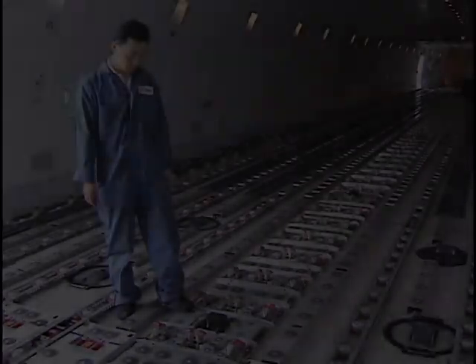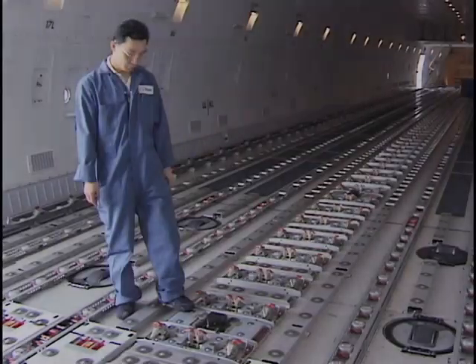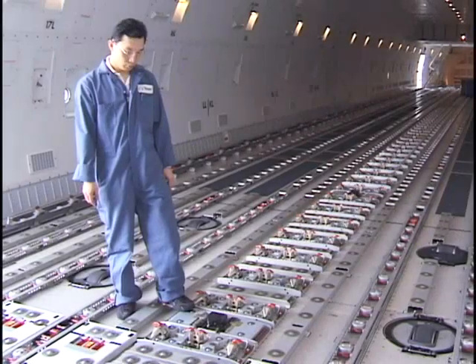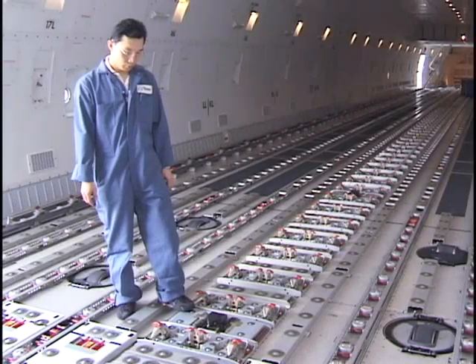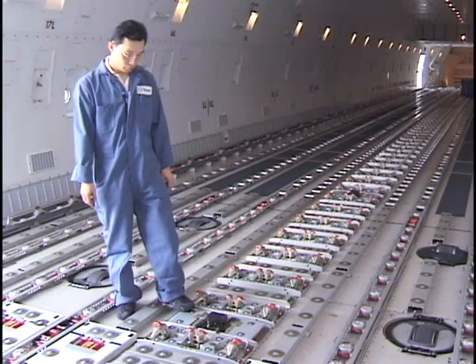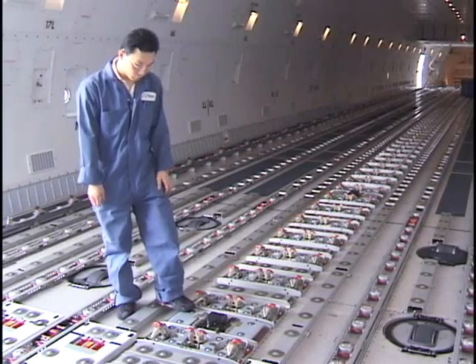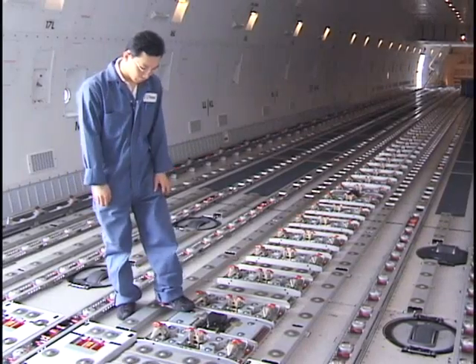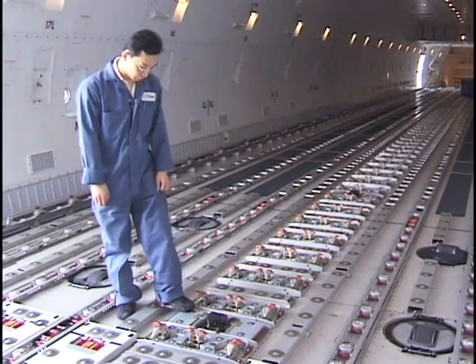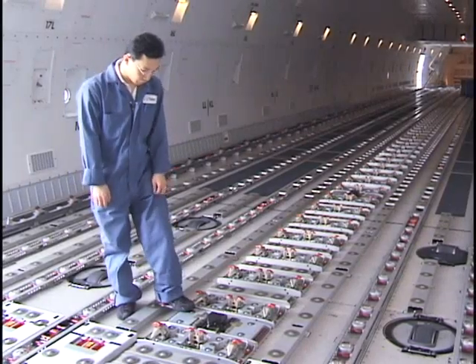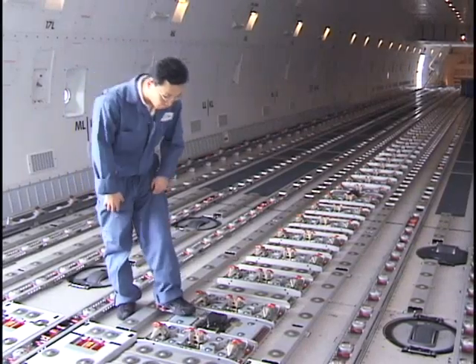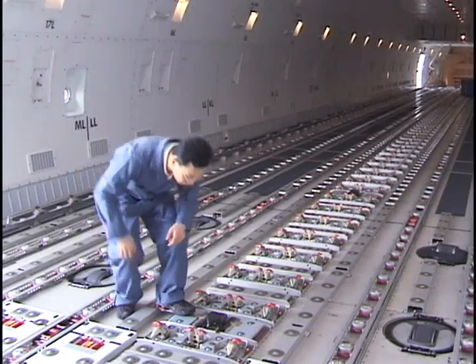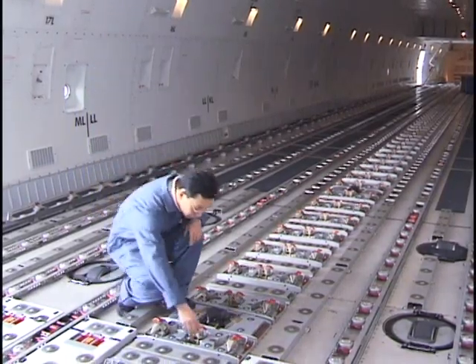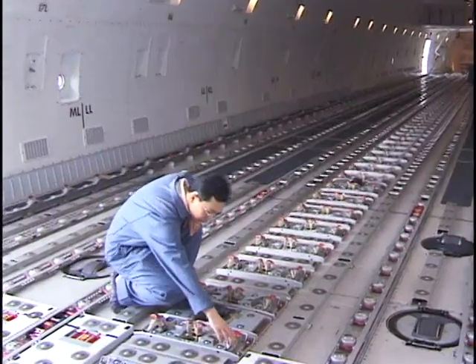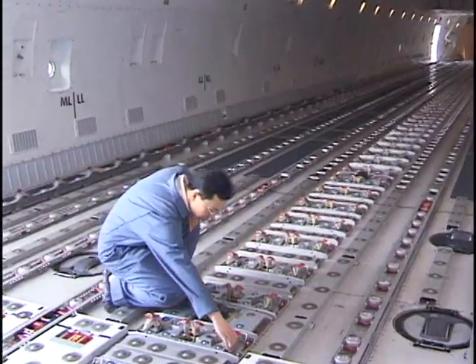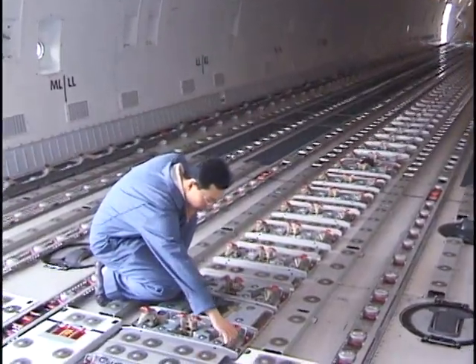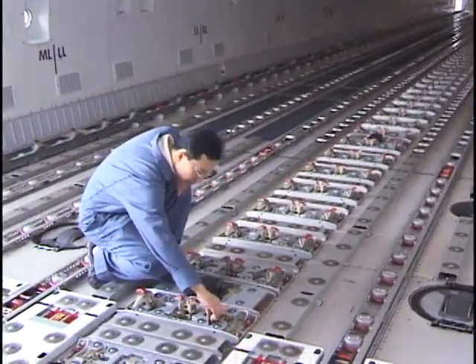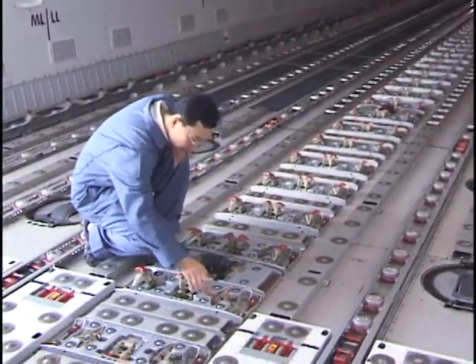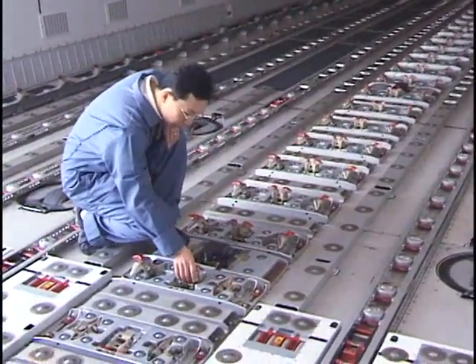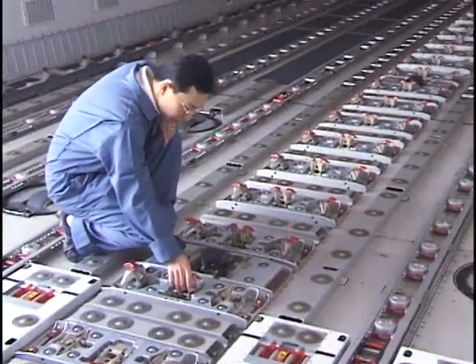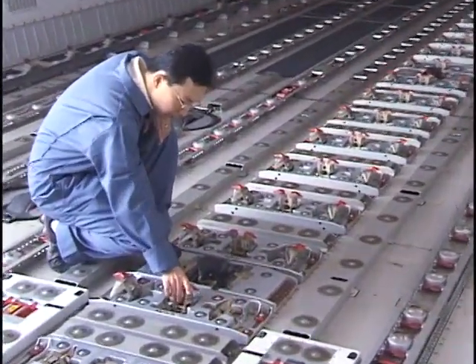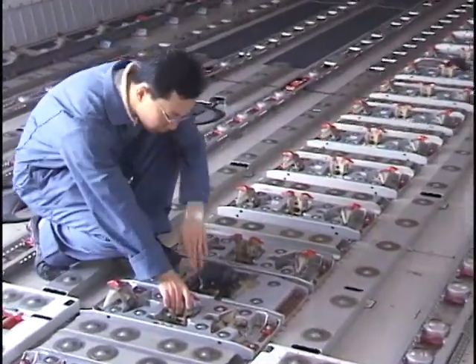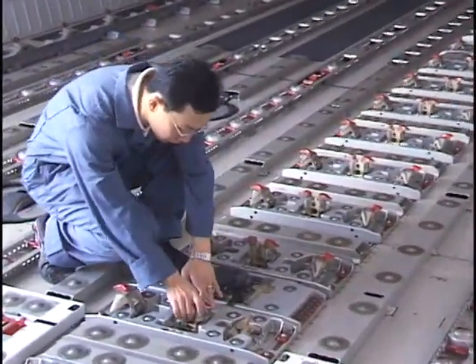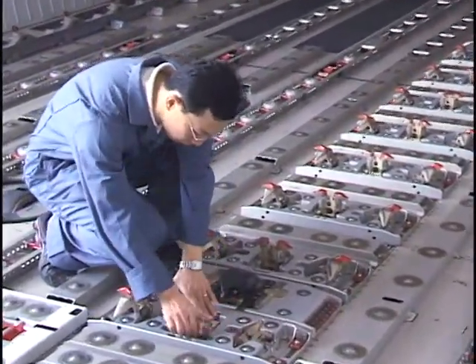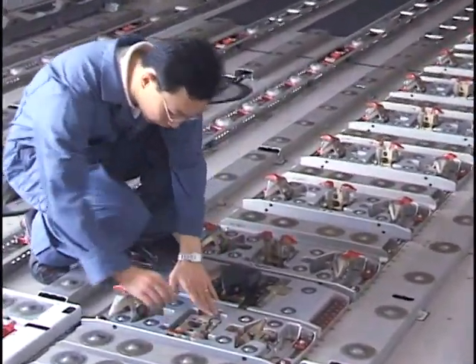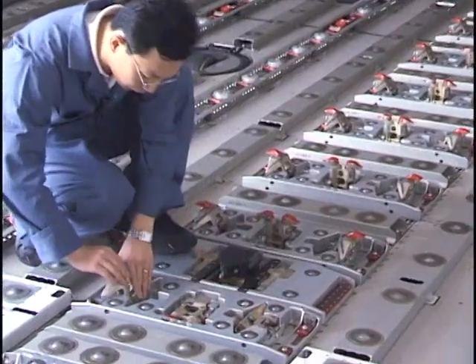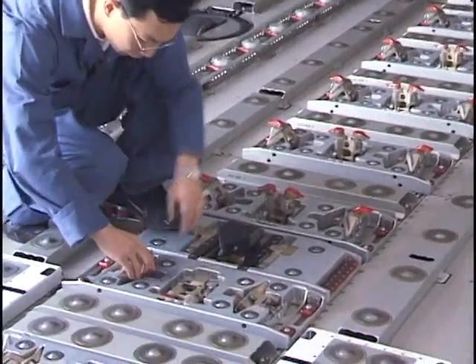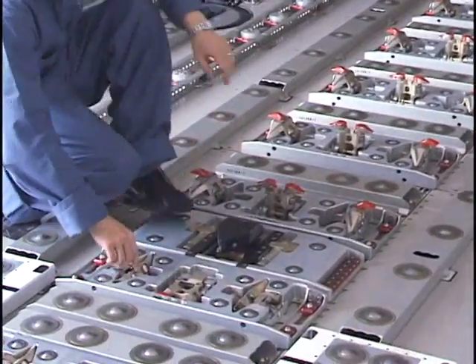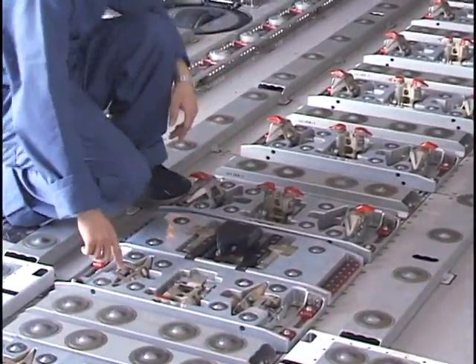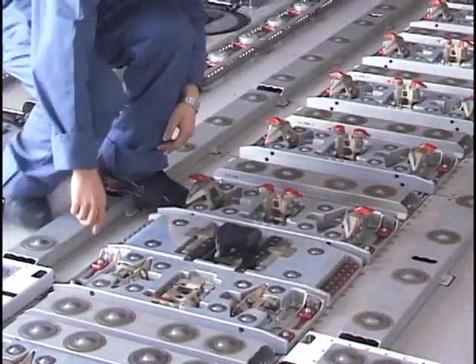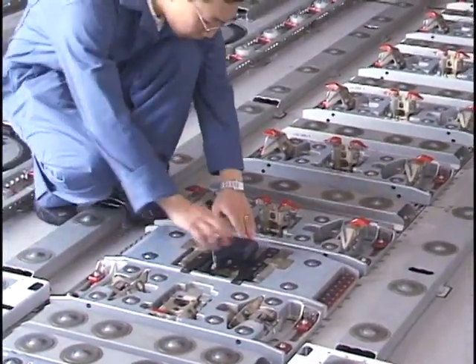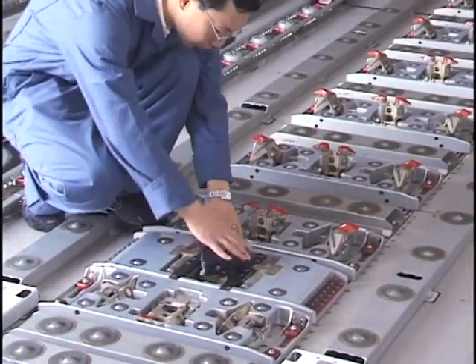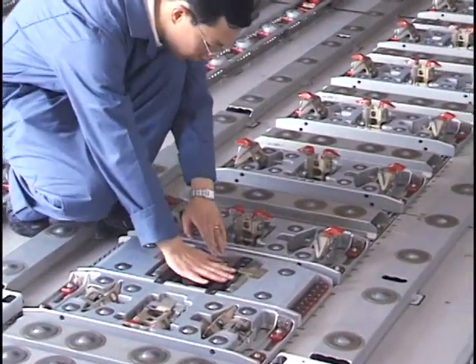In order to load 20-foot pallets into the cargo doorway, it is necessary to retract the centerline guides. In addition, ensure that the splitter guide is also retracted.